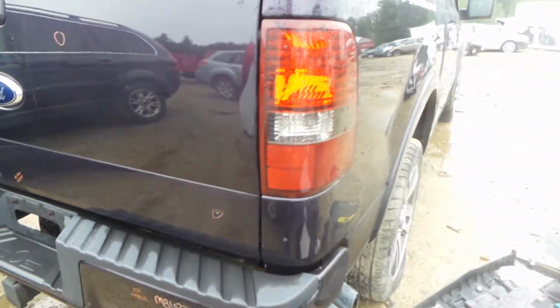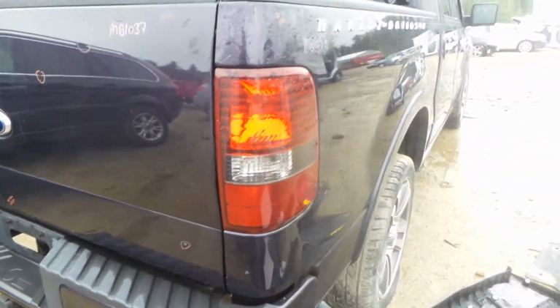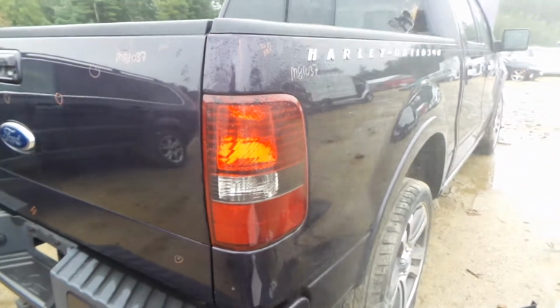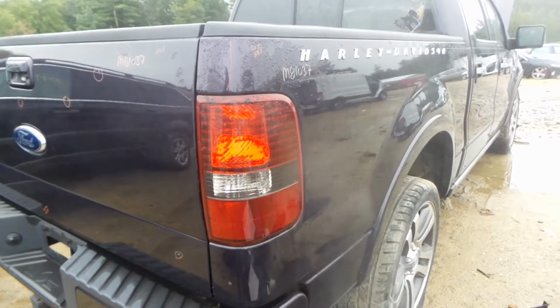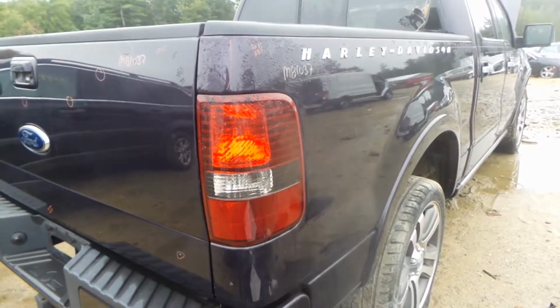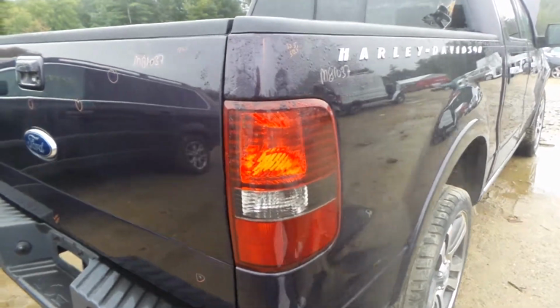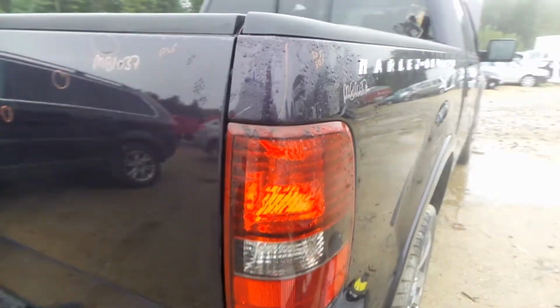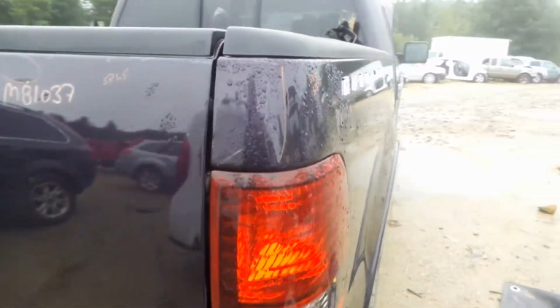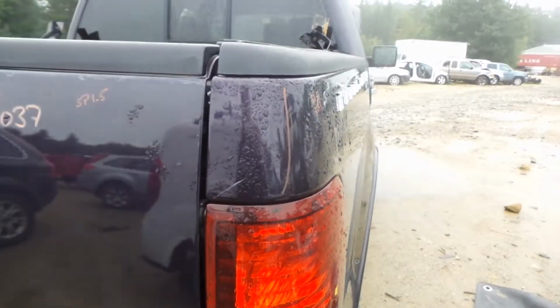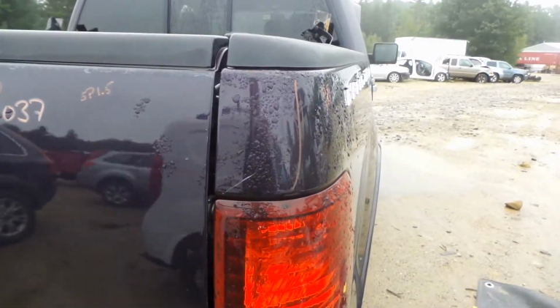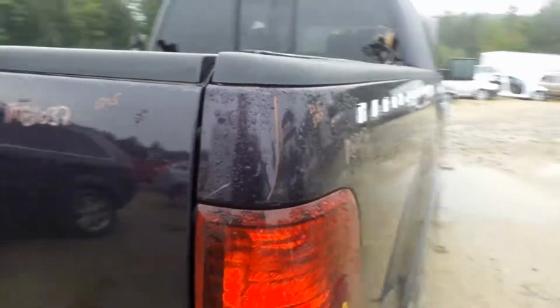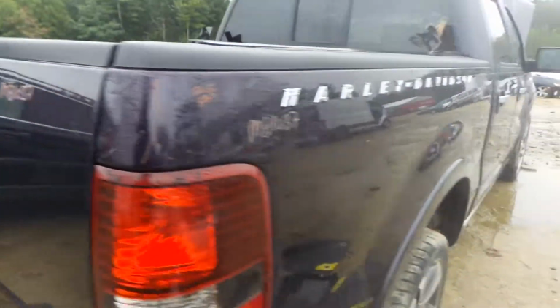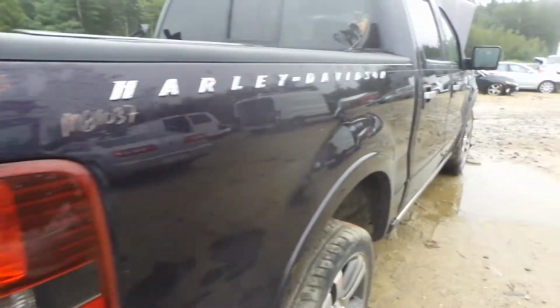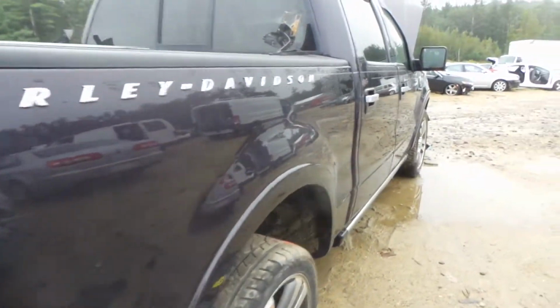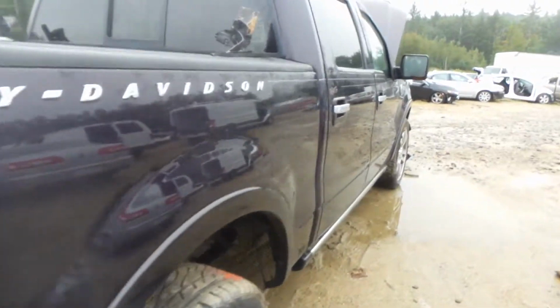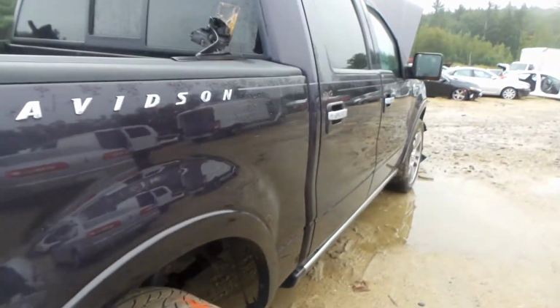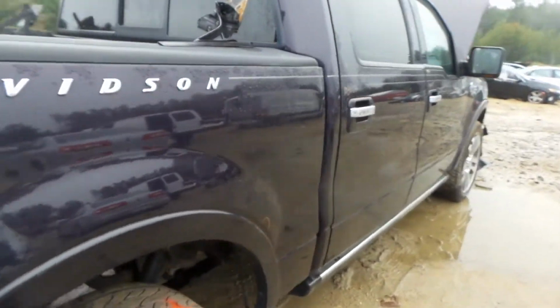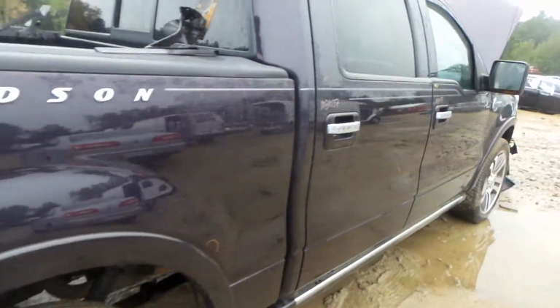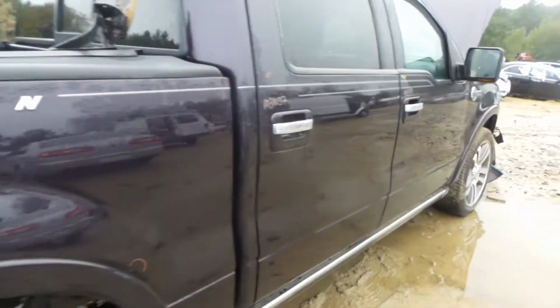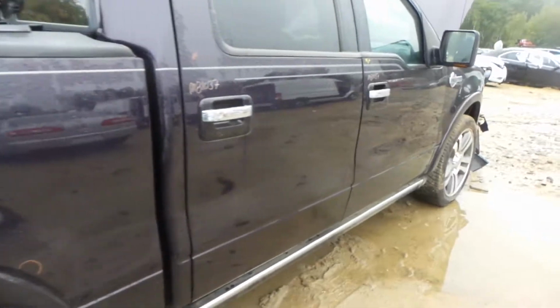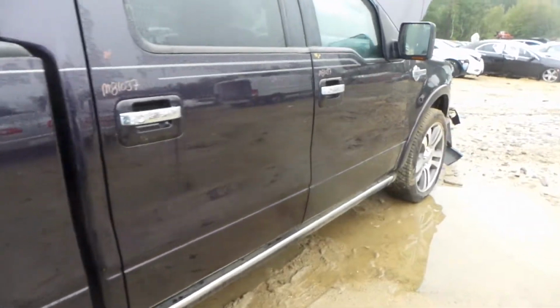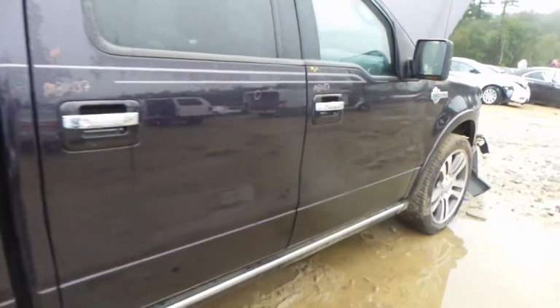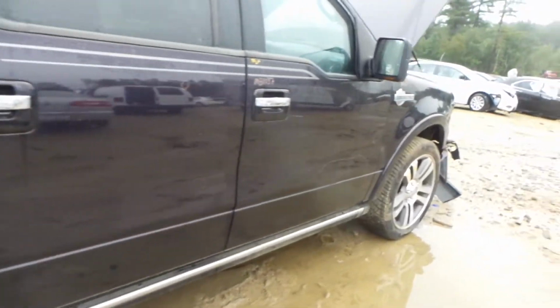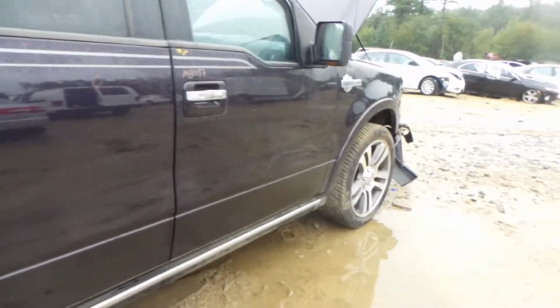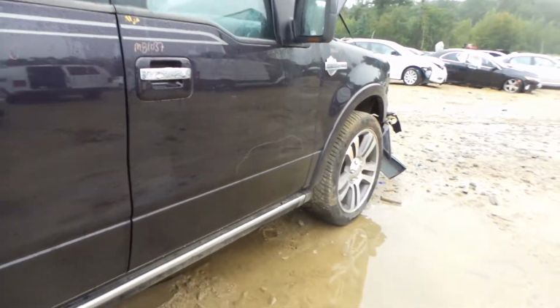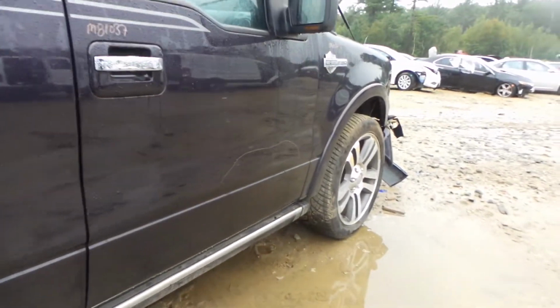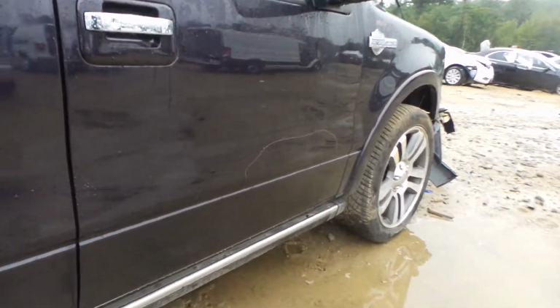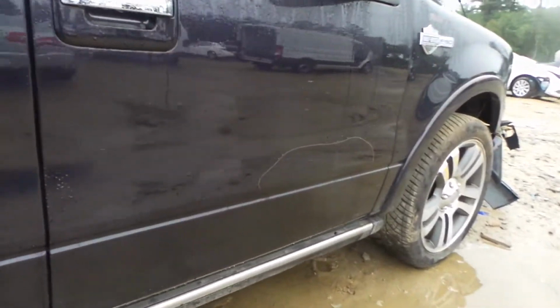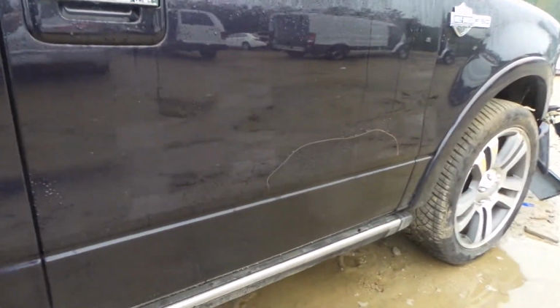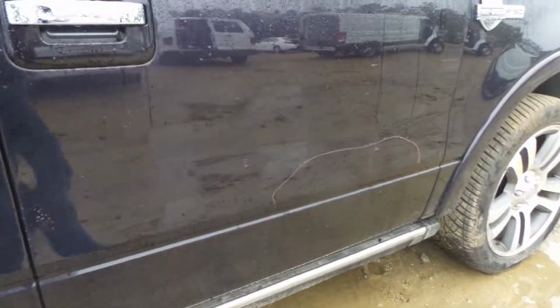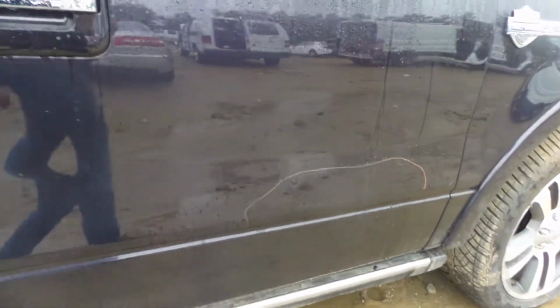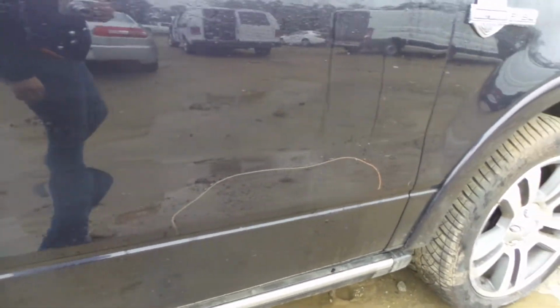The quarter panel is in great shape, has a small half-hour dent above the taillight. The rear door is insurance quality. The front door does have a little bit of bondo in it, but is still in excellent condition.